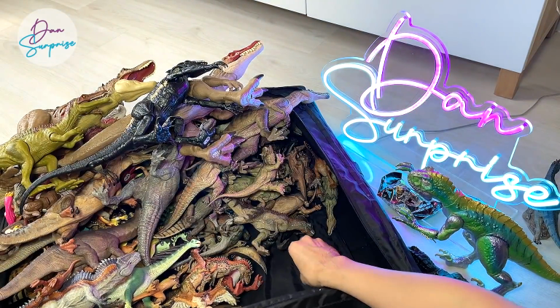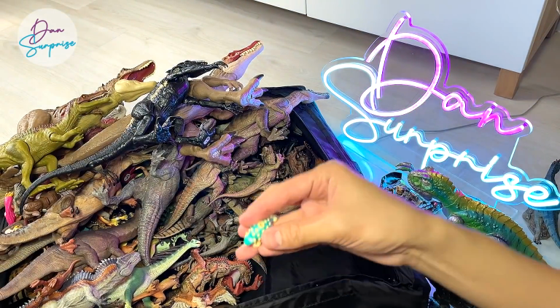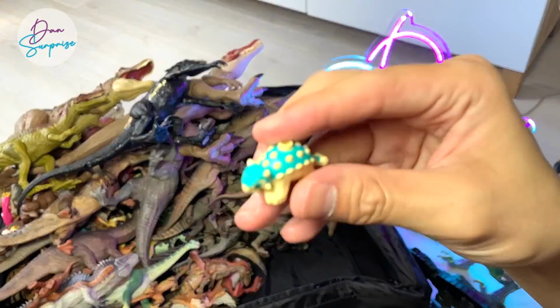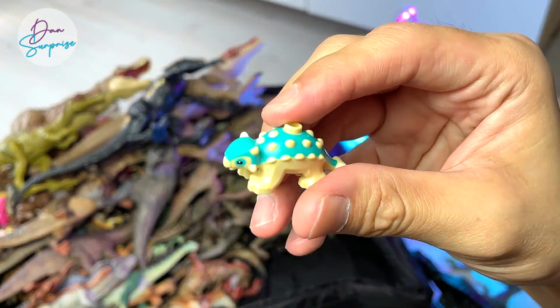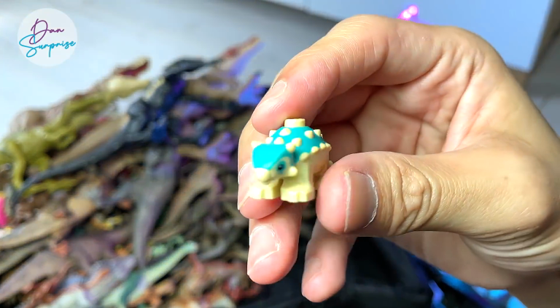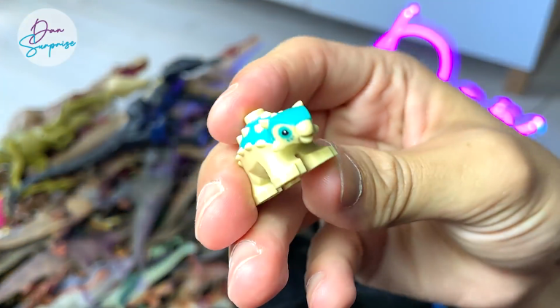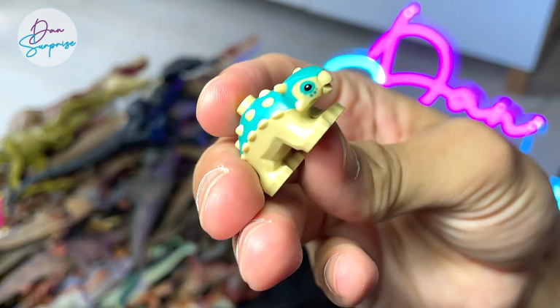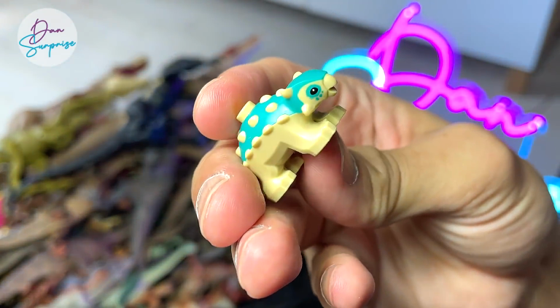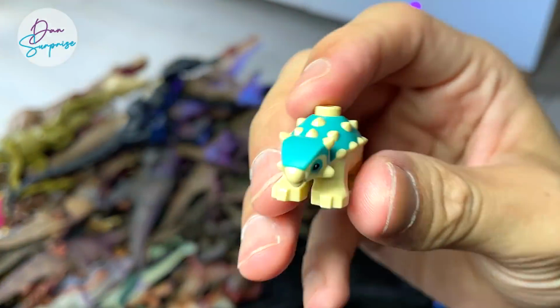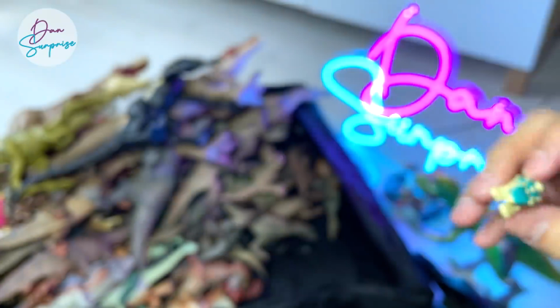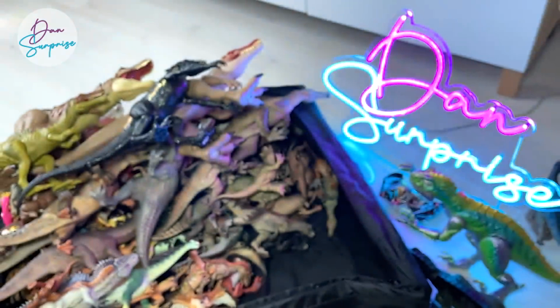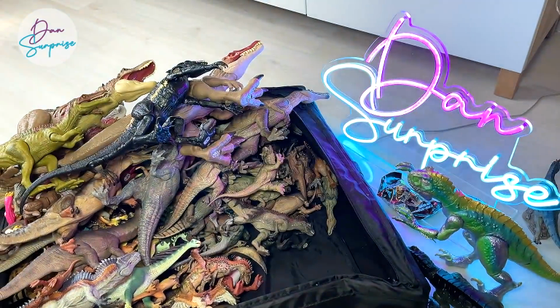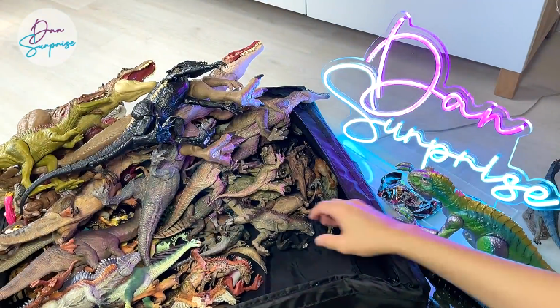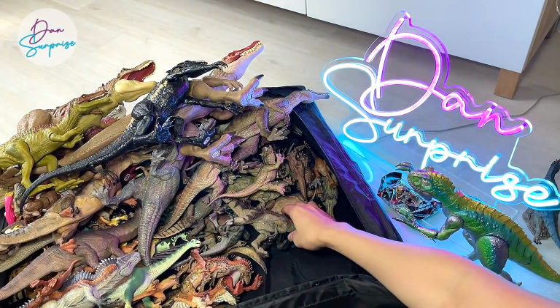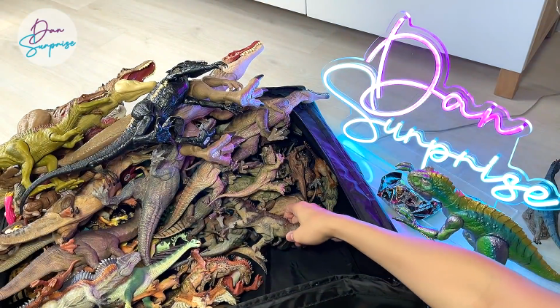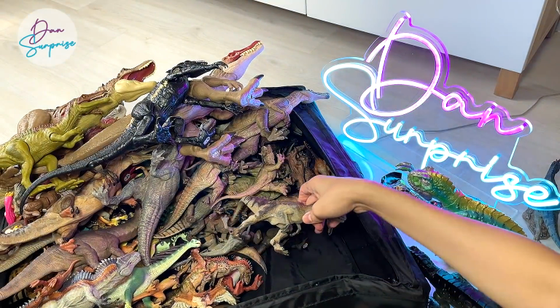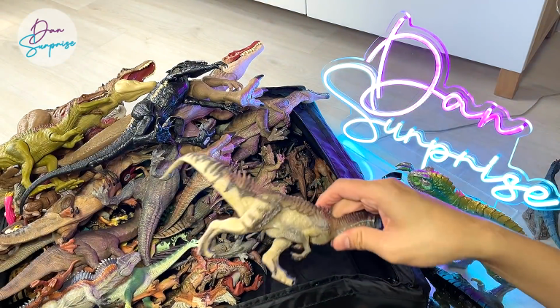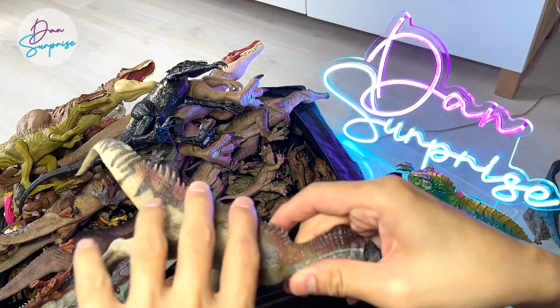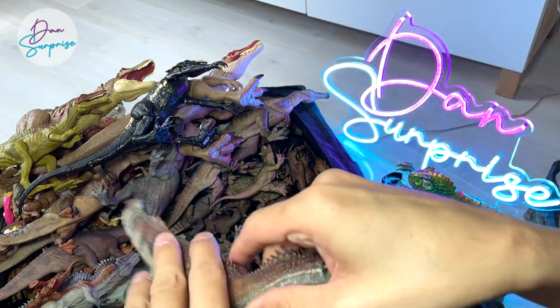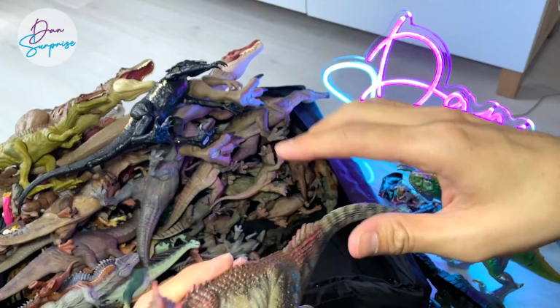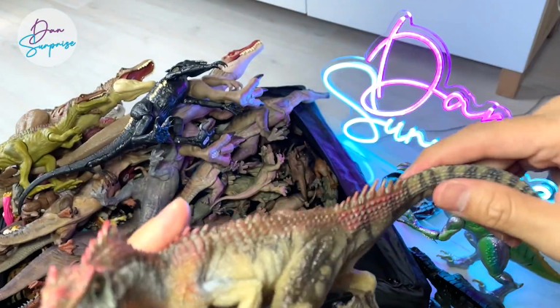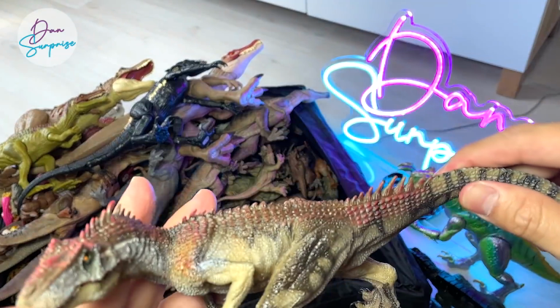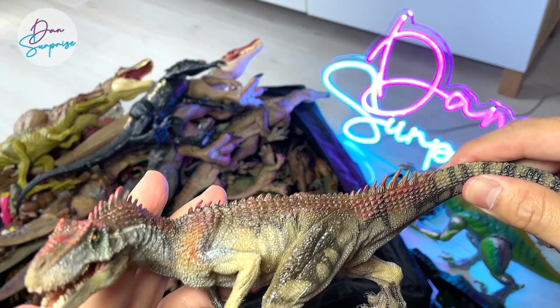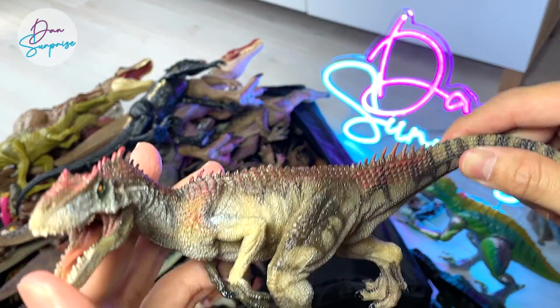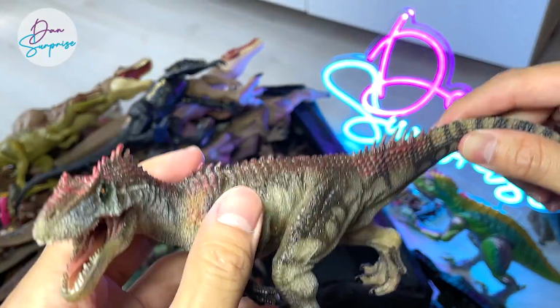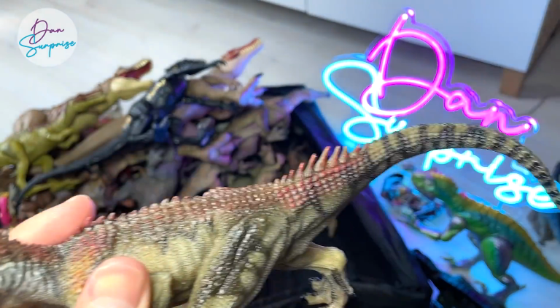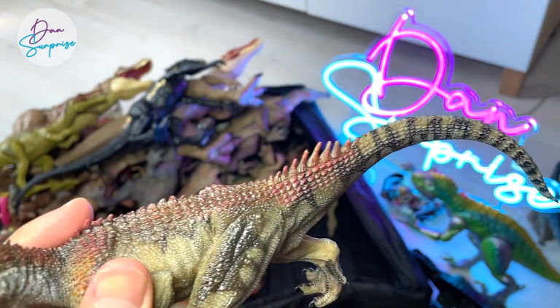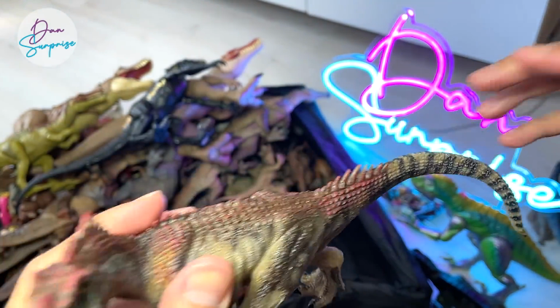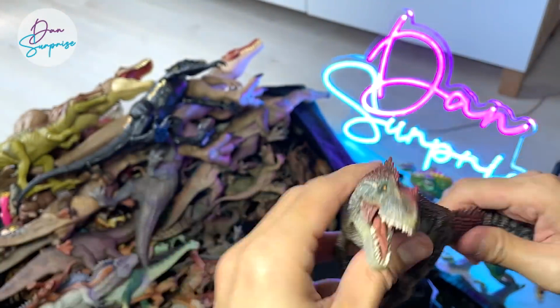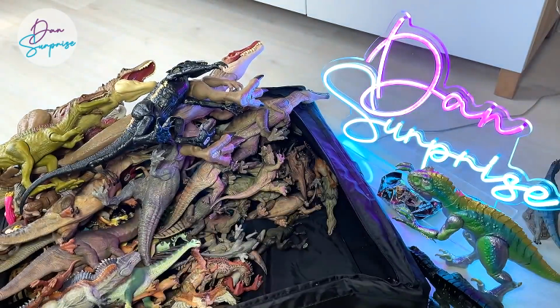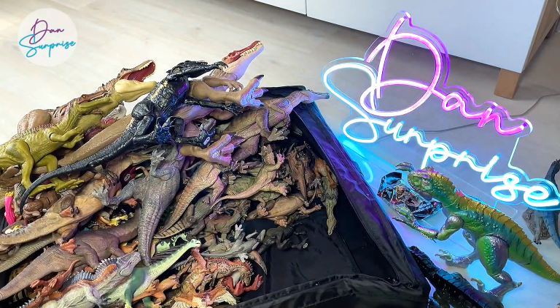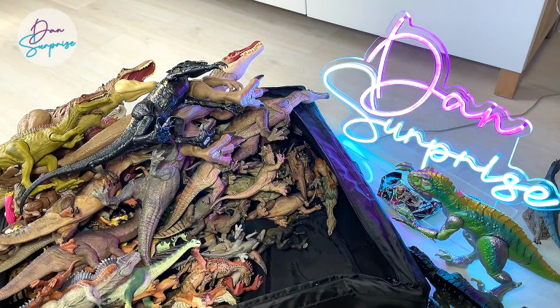This is actually a new LEGO figure — a Mini Bumpy. And check this out — Allosaurus from Papo. This is a really nice version. There are two of them, two different colors.